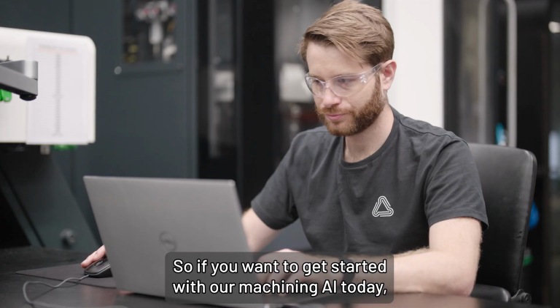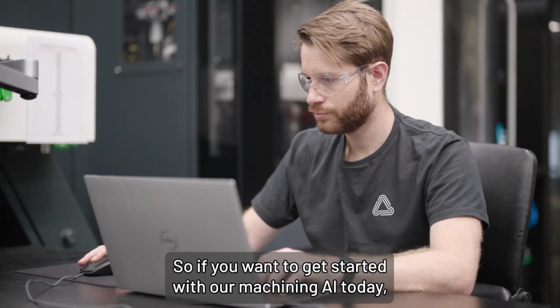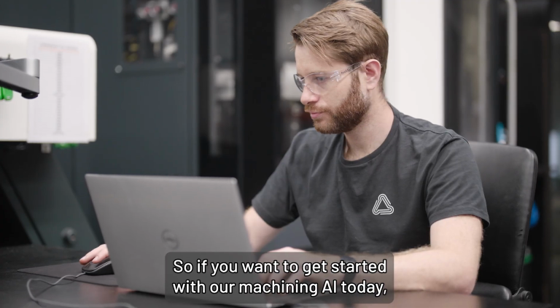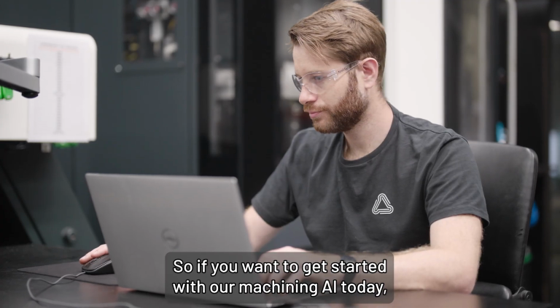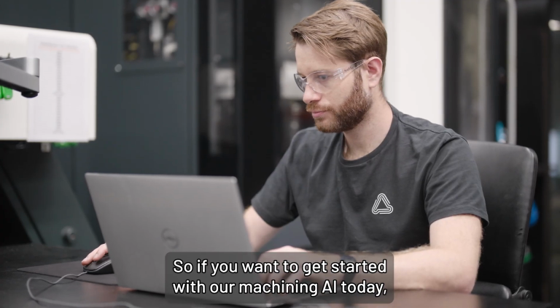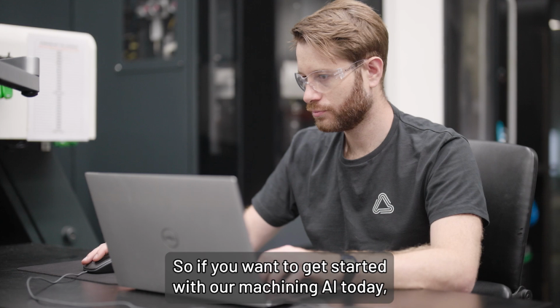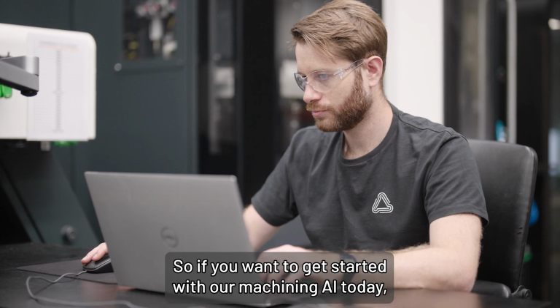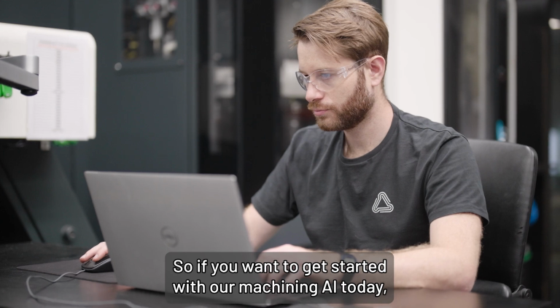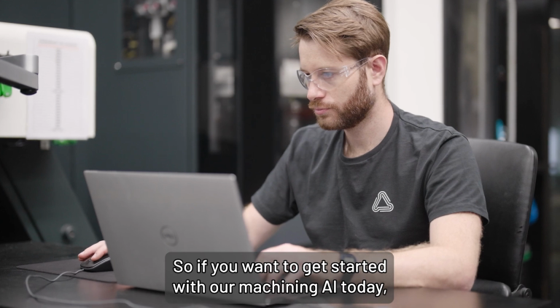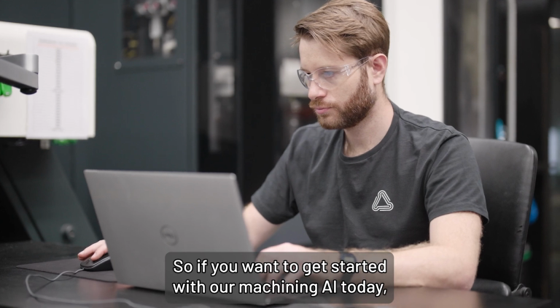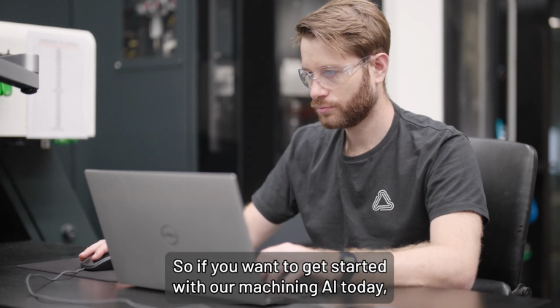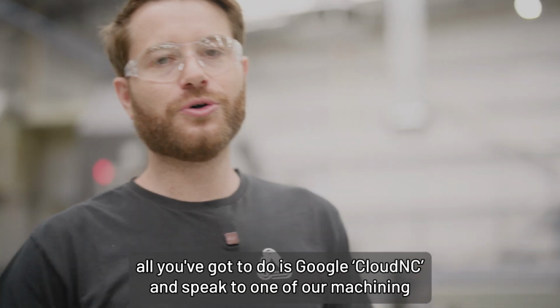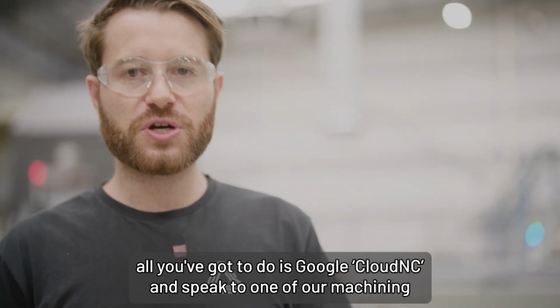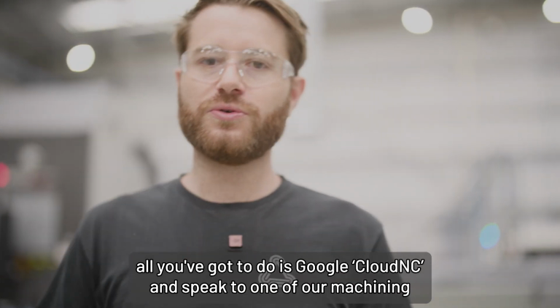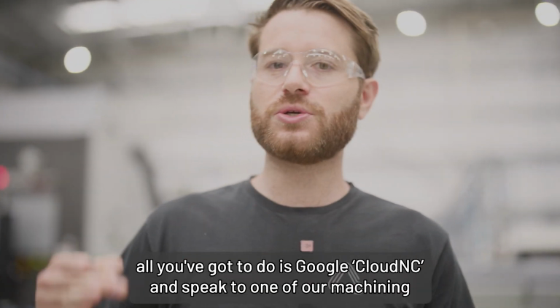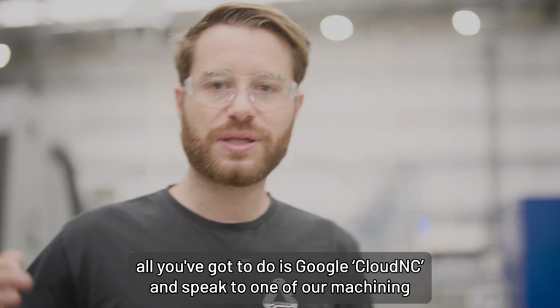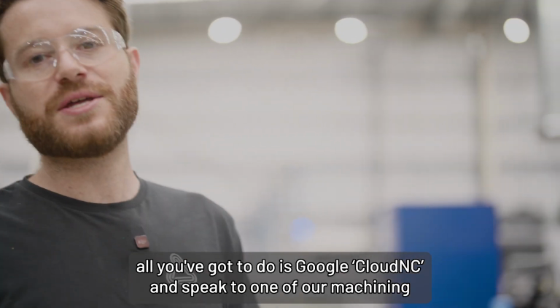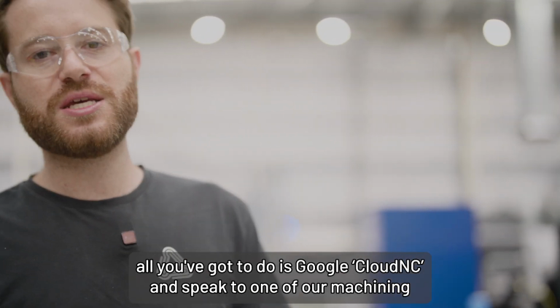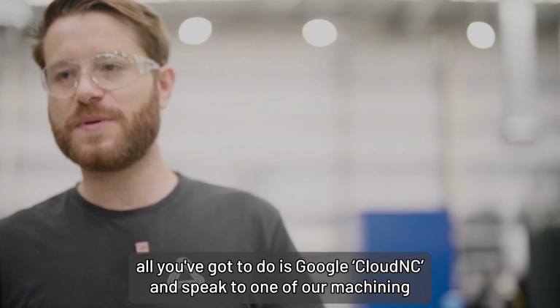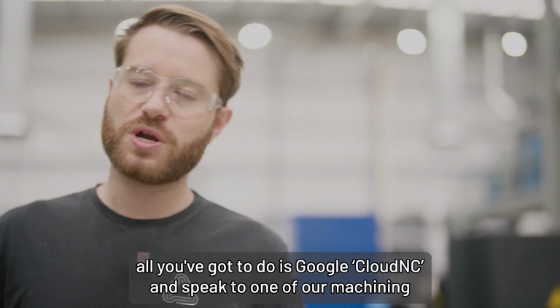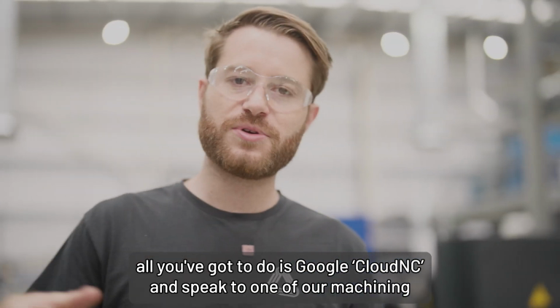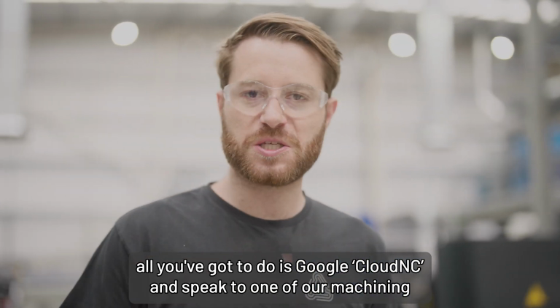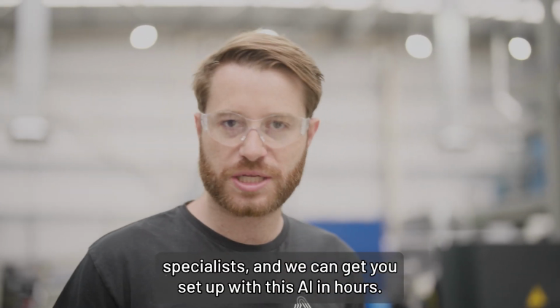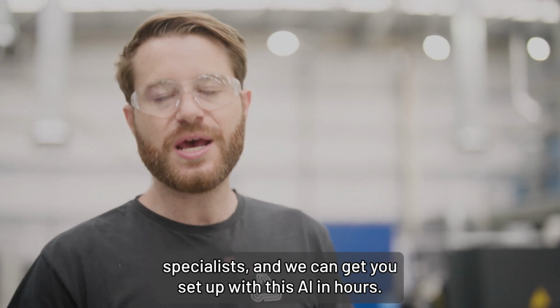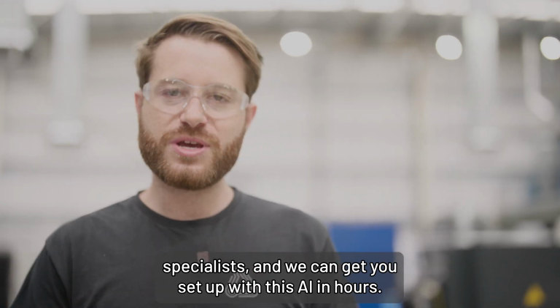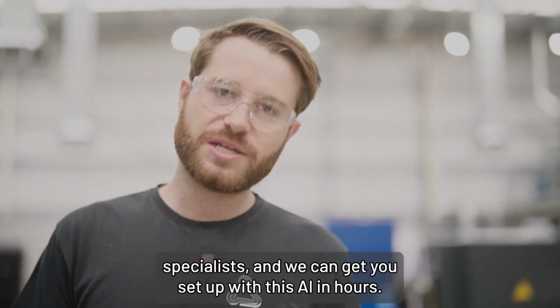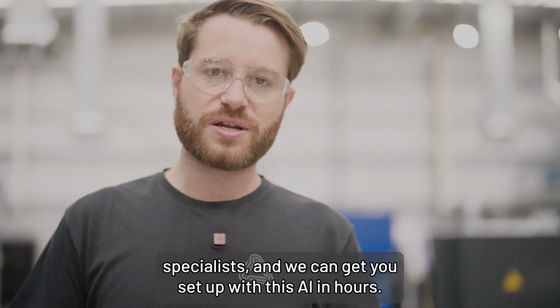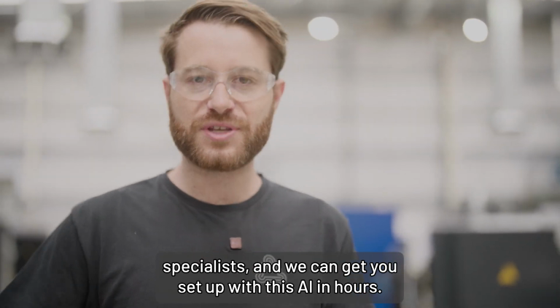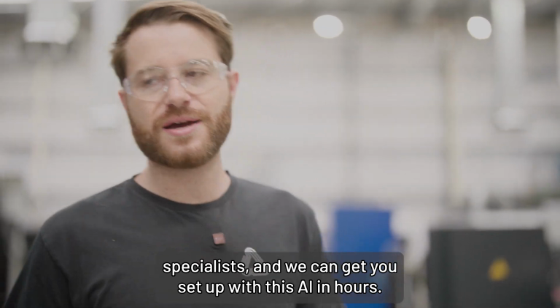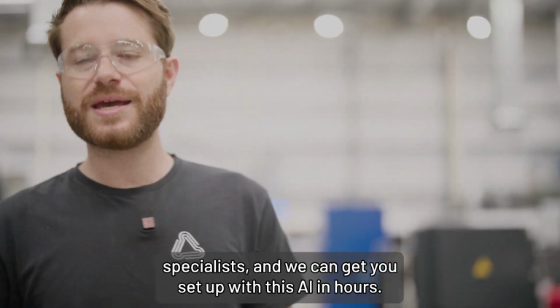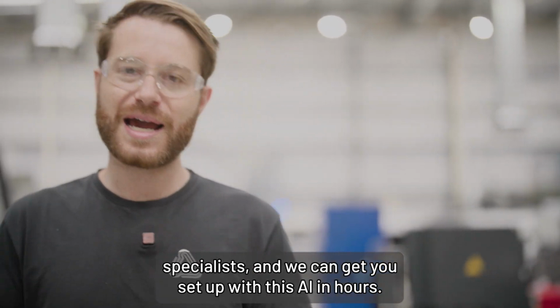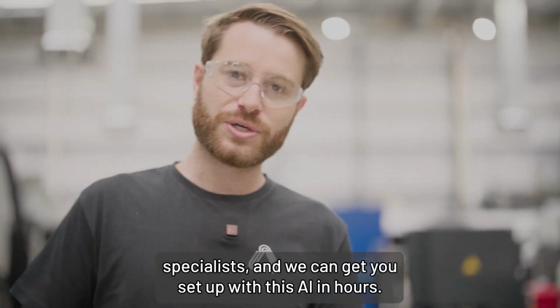So if you want to get started with our machining AI today, all you've got to do is Google Cloud NC and speak to one of our machining specialists, and we can get you set up with this AI in hours.